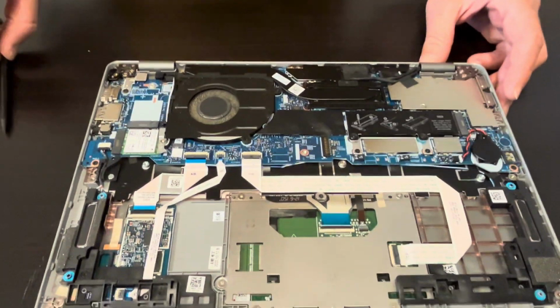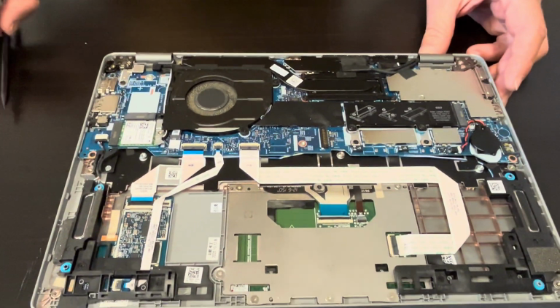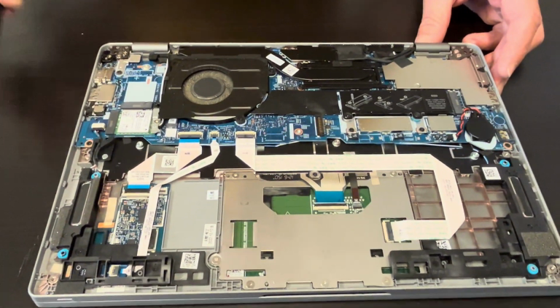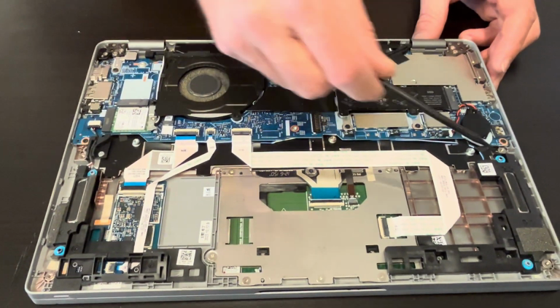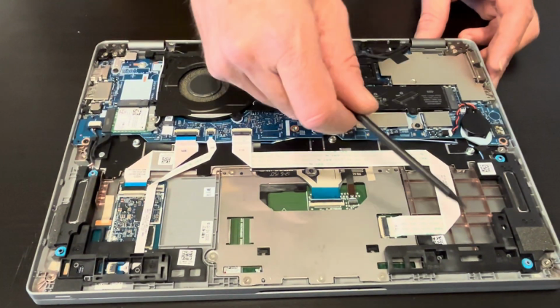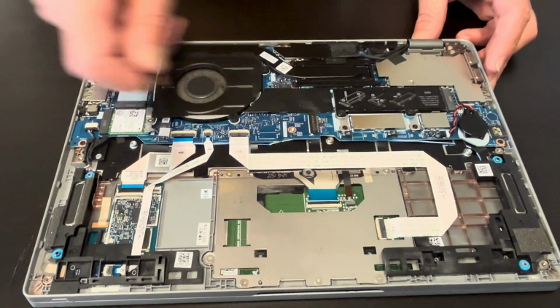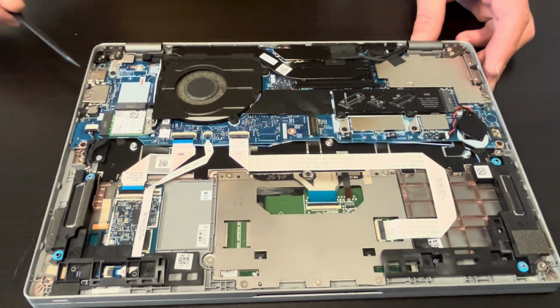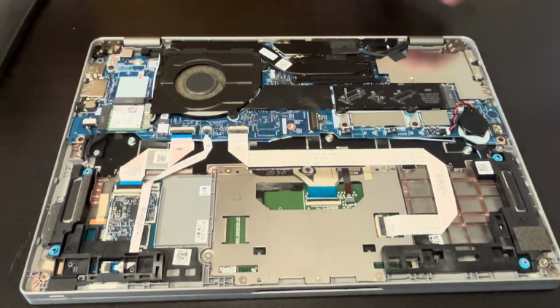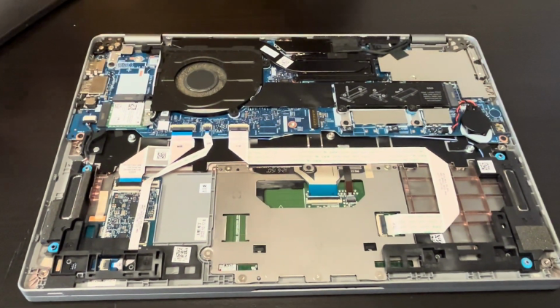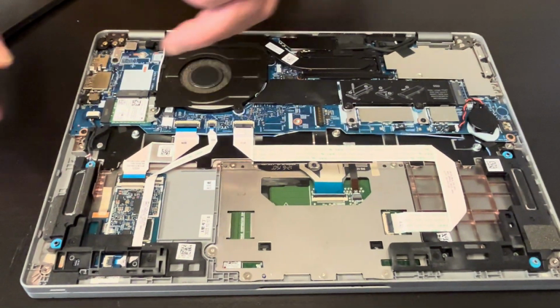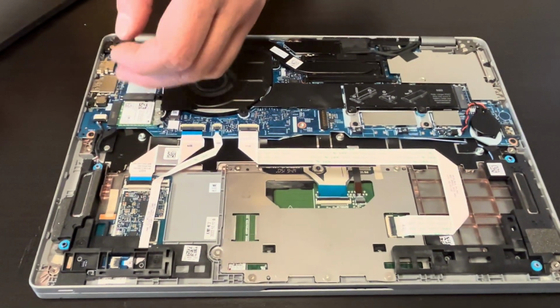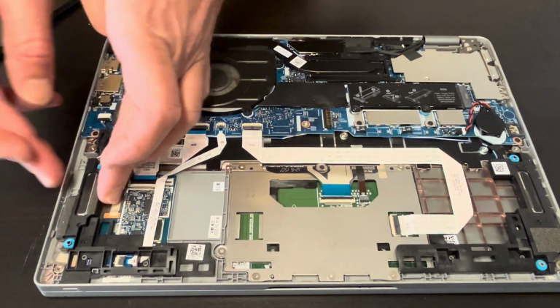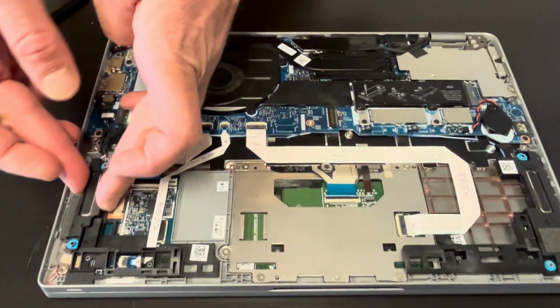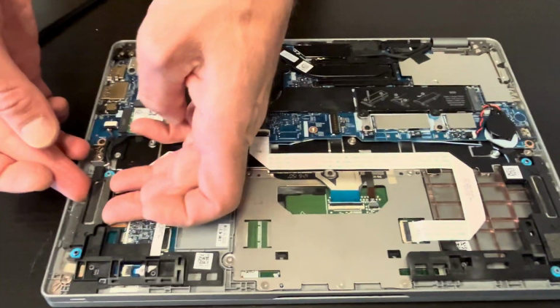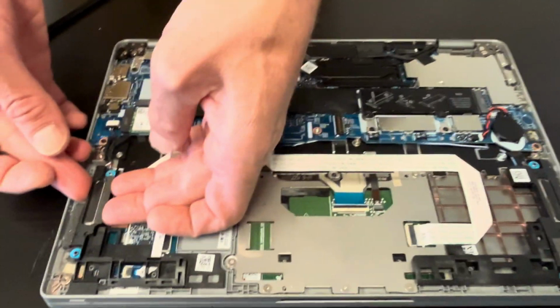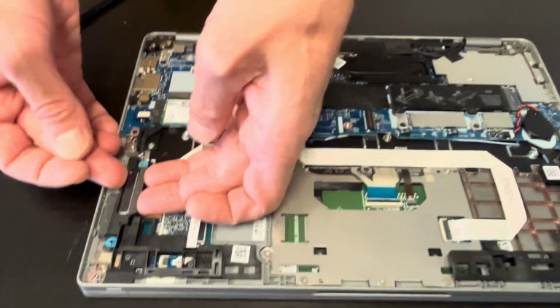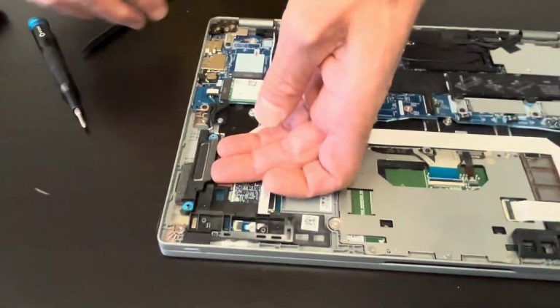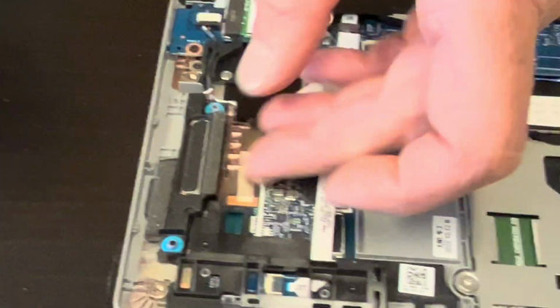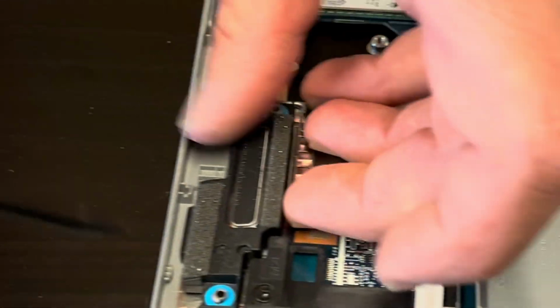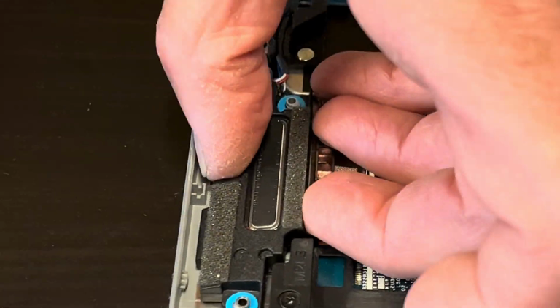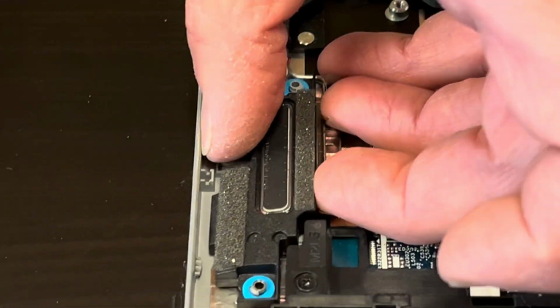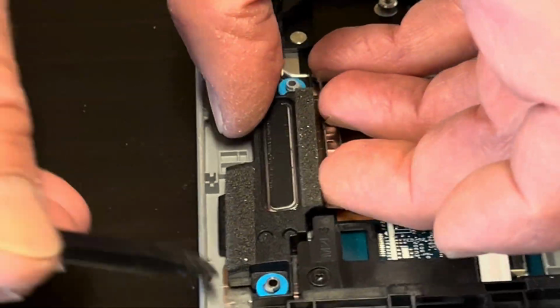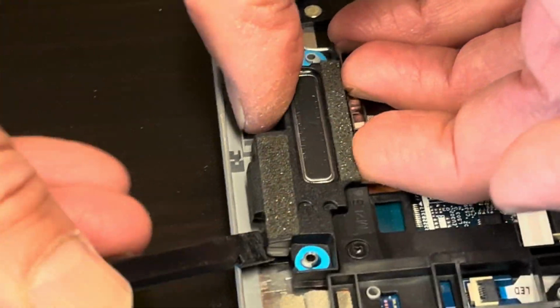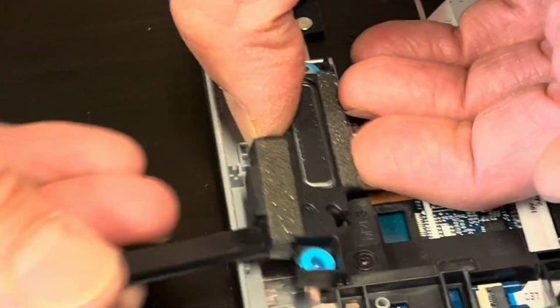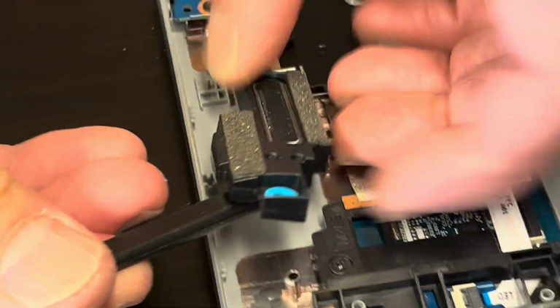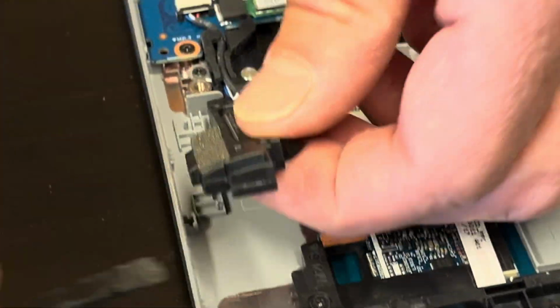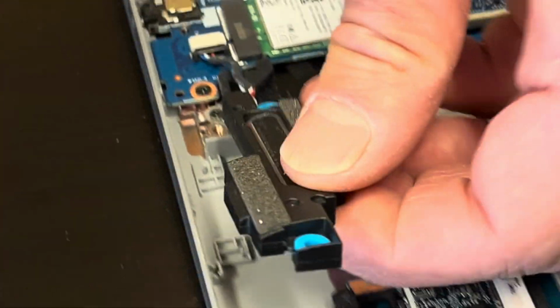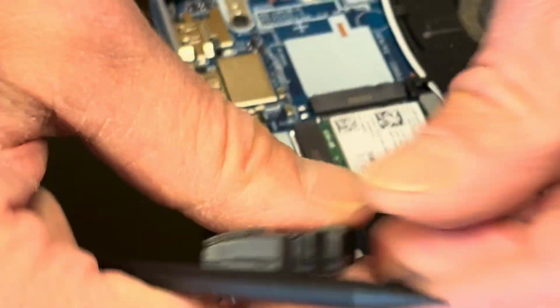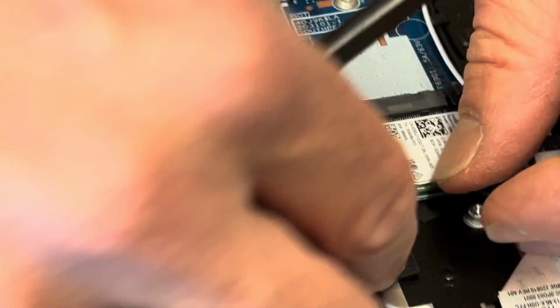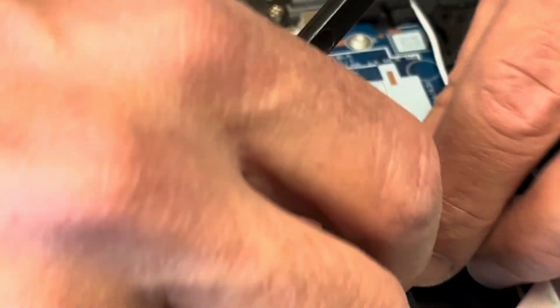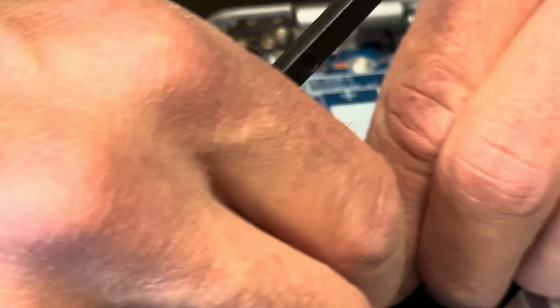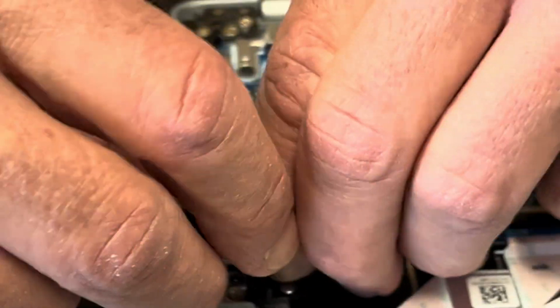Now we can take out our speakers. So if your sound is bad, you can replace the speakers. There are no screws — just unplug it from the motherboard.